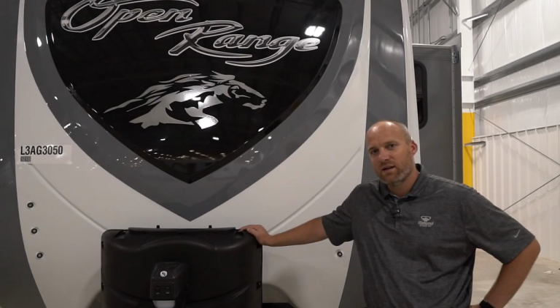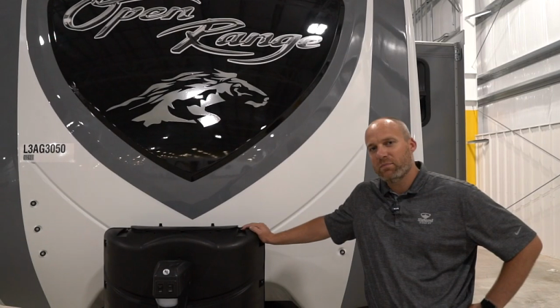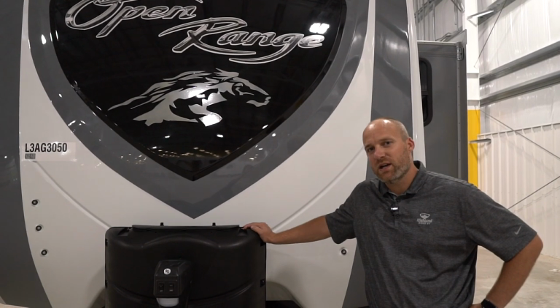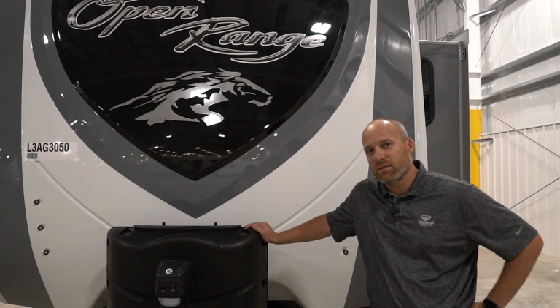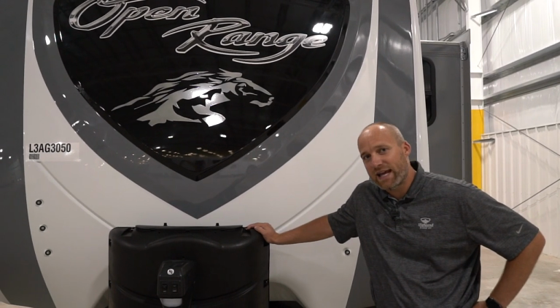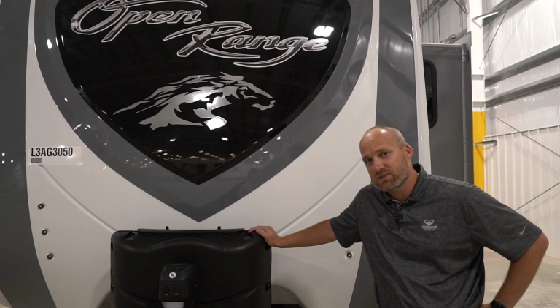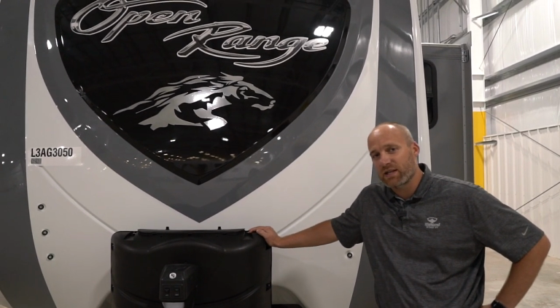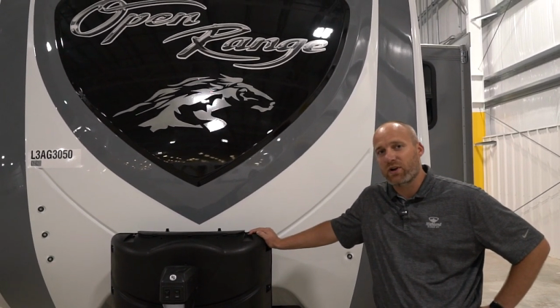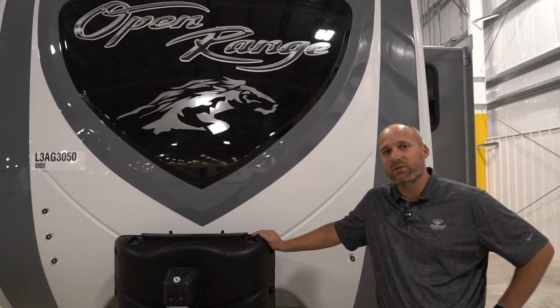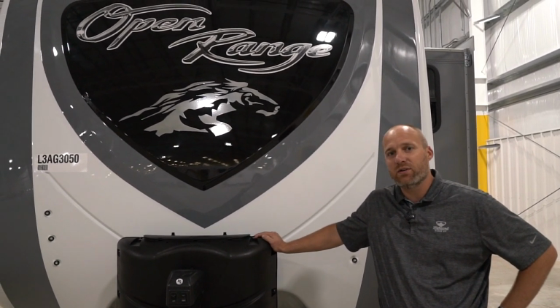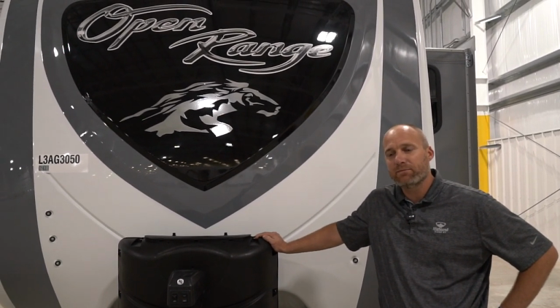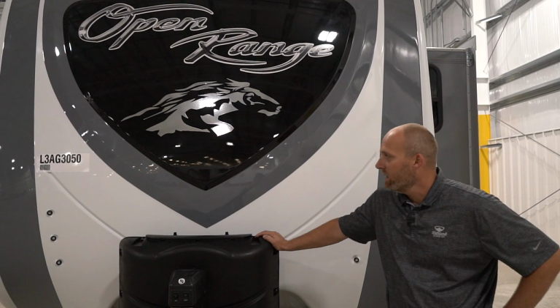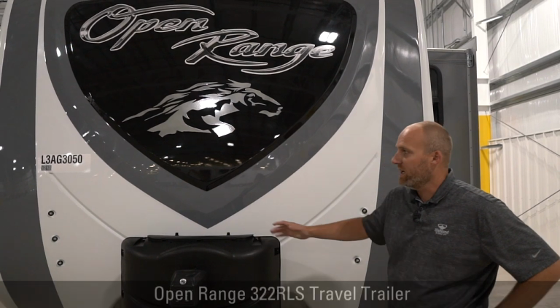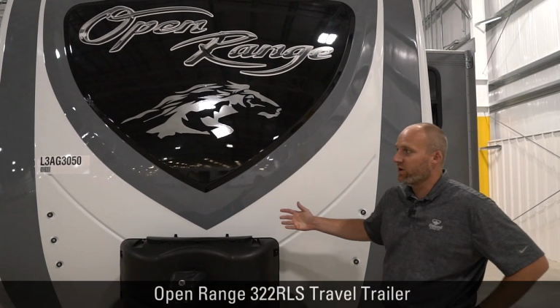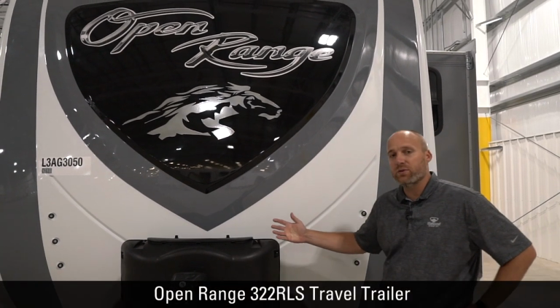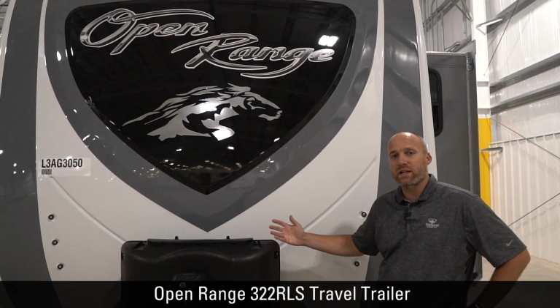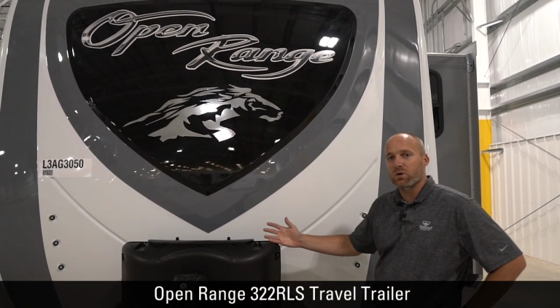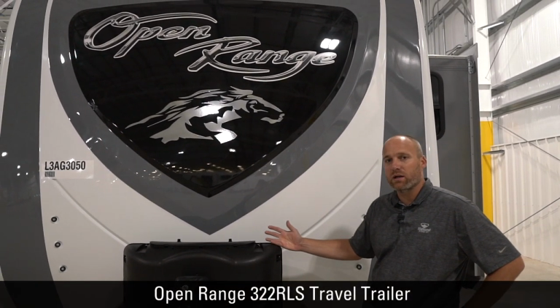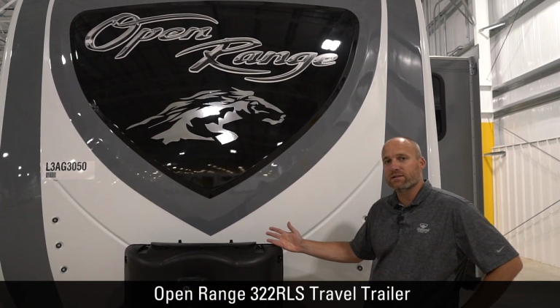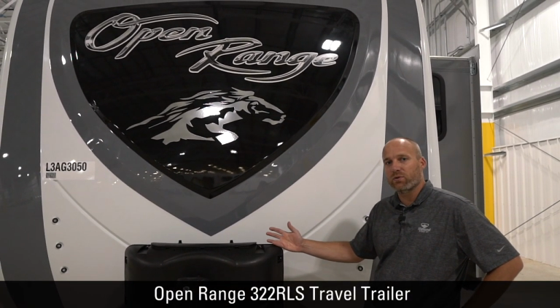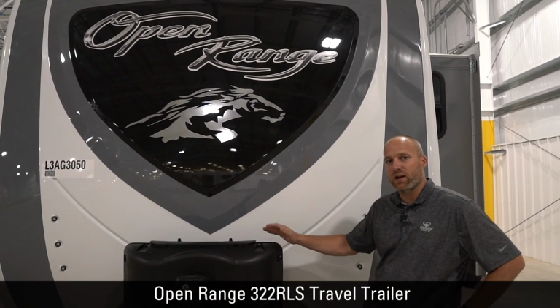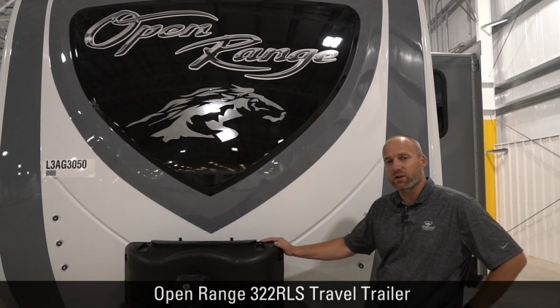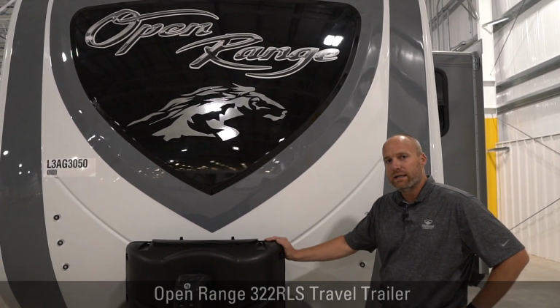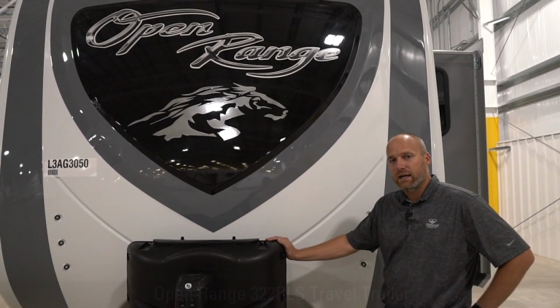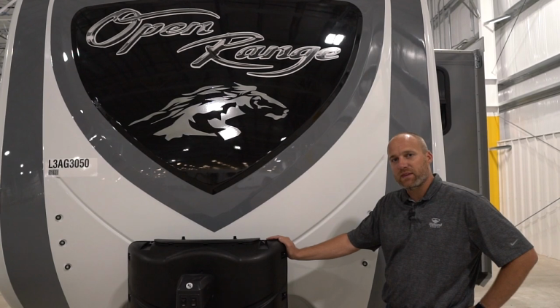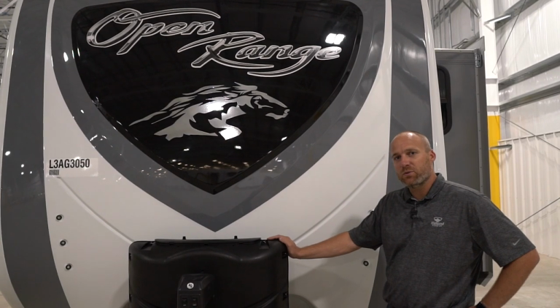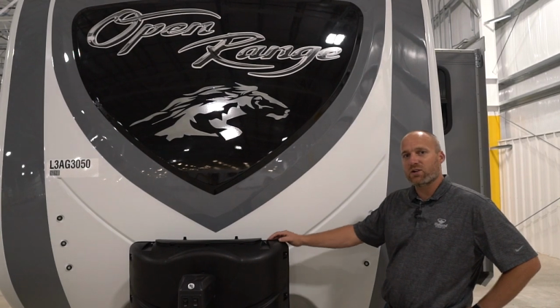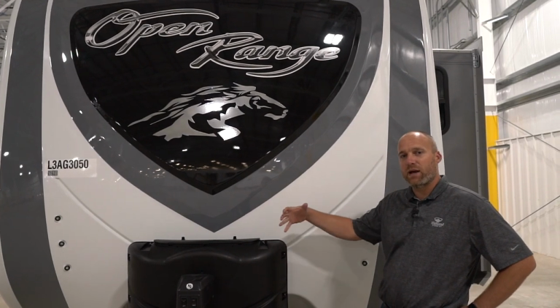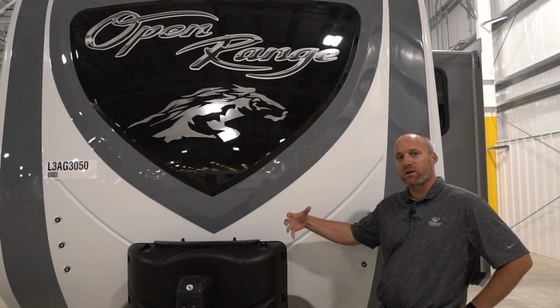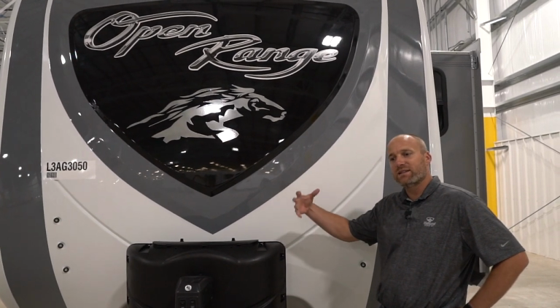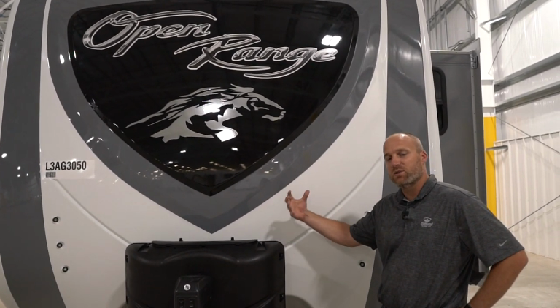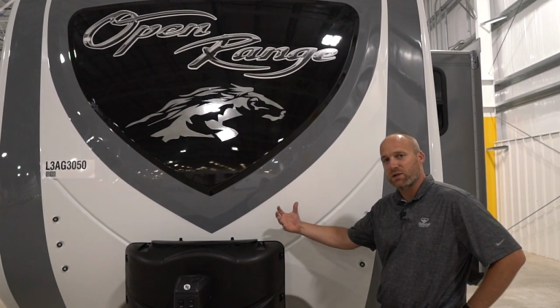Hi, I'm Ben Johnson. I'm the National Sales Manager for Highland Ridge RV, and I'm standing in front of the 322 RLS Open Range travel trailer. I'm going to spend the next few minutes talking about what makes this unit special.